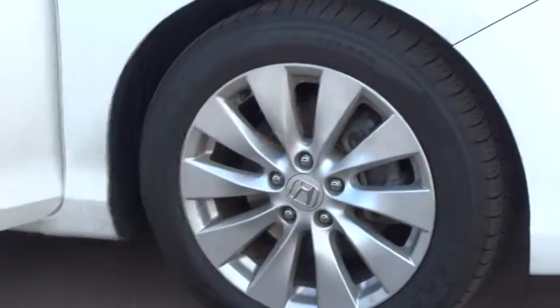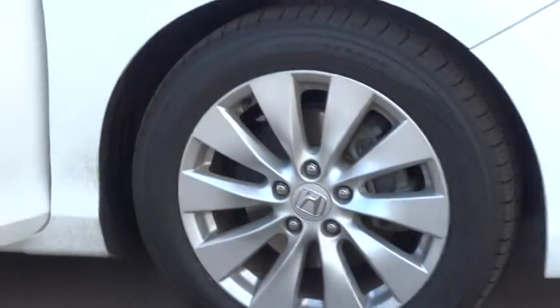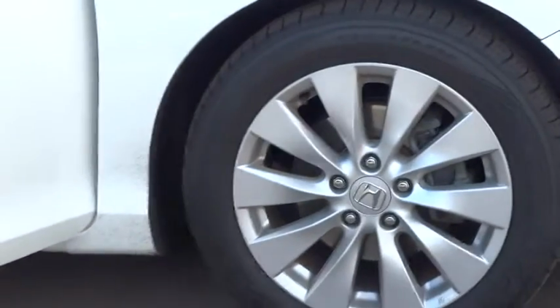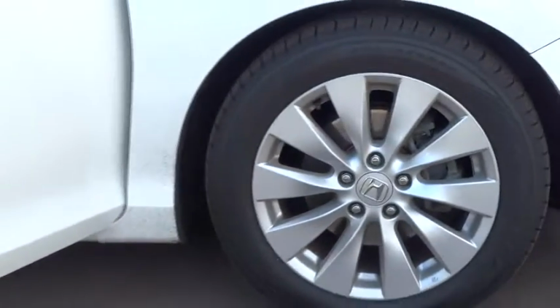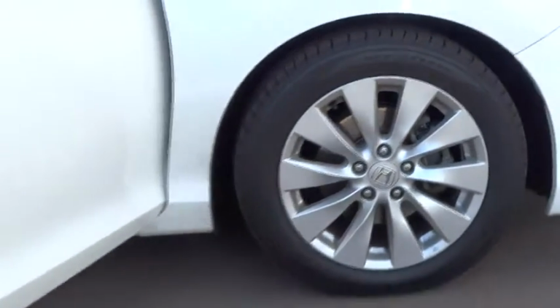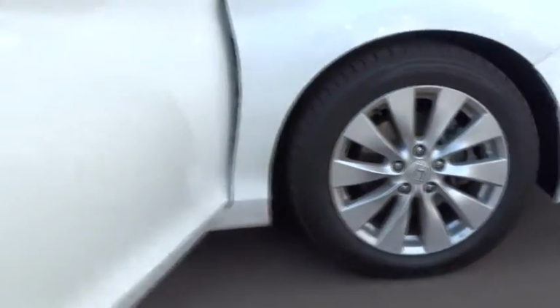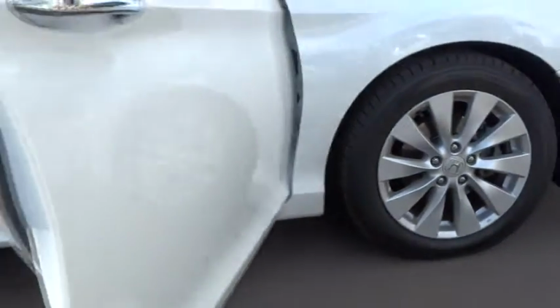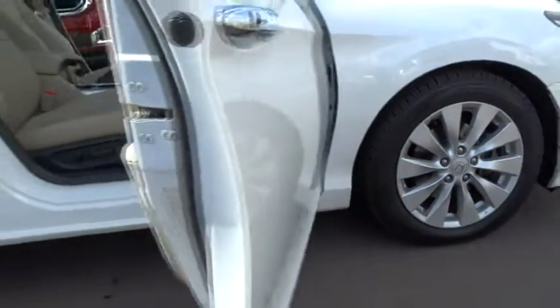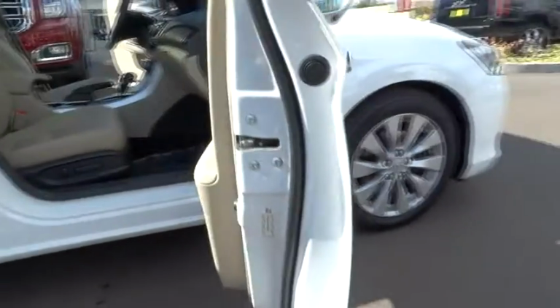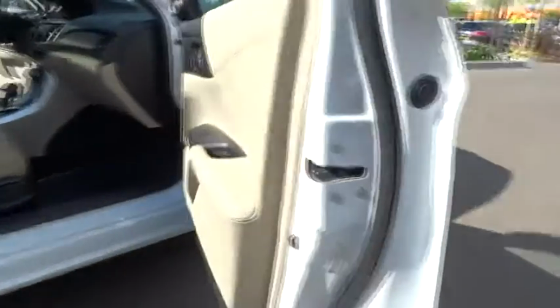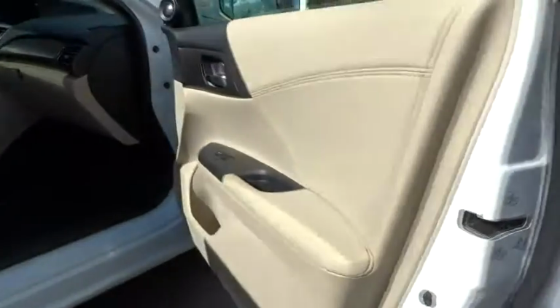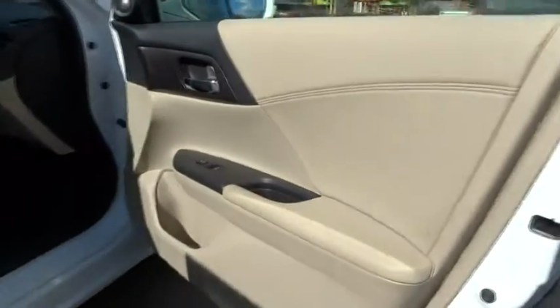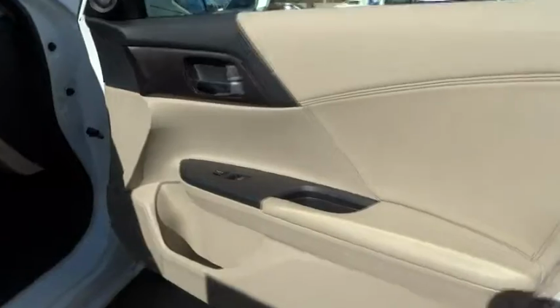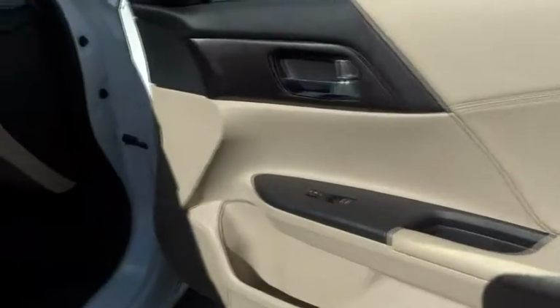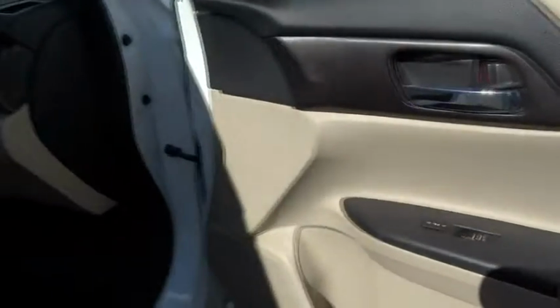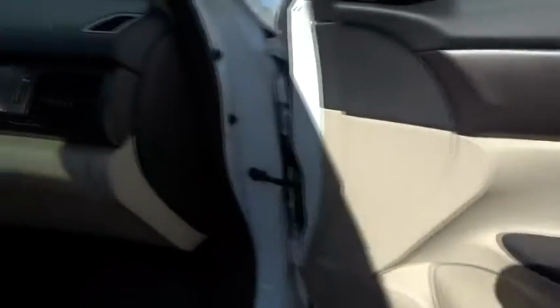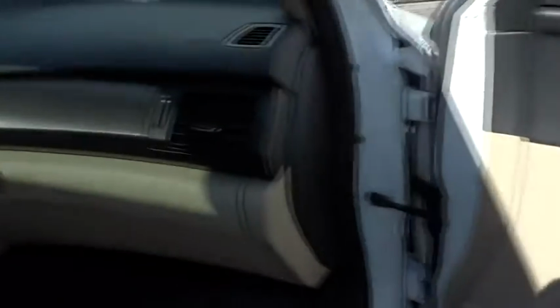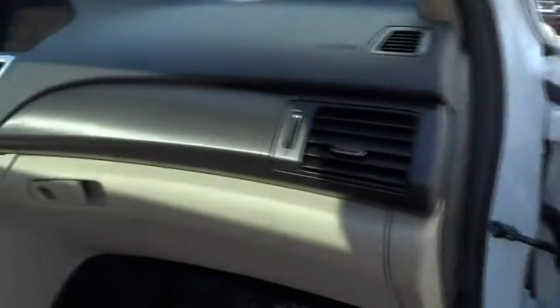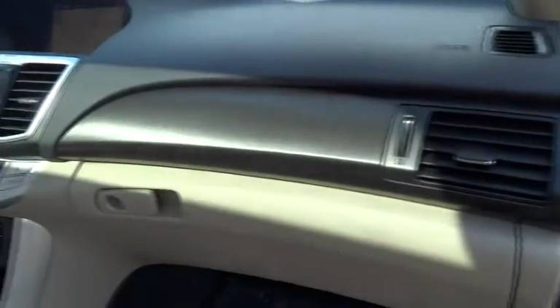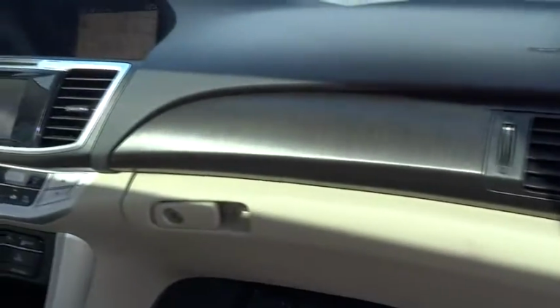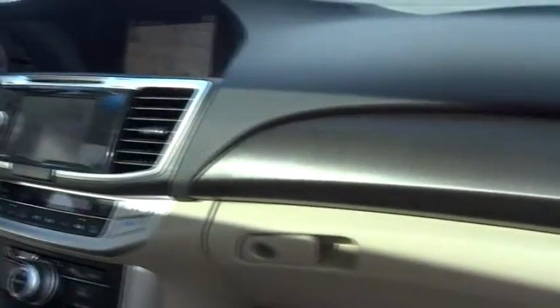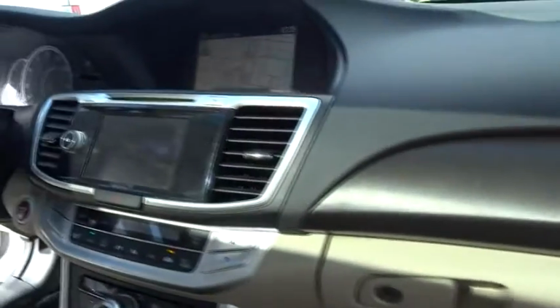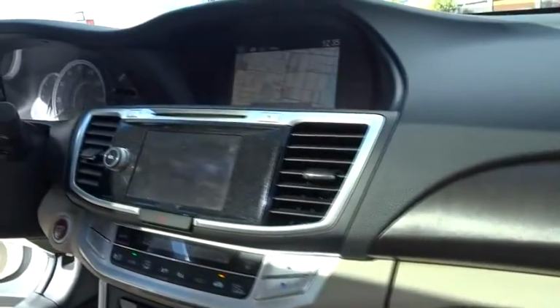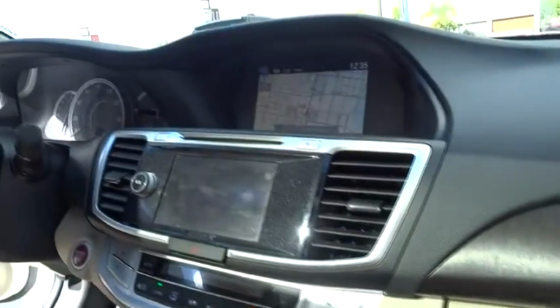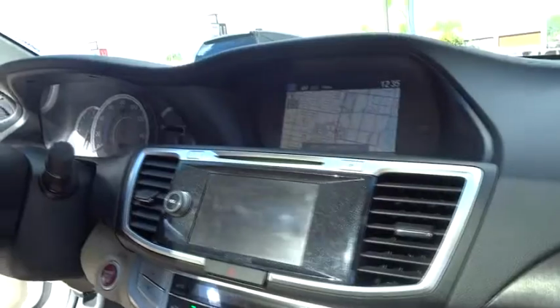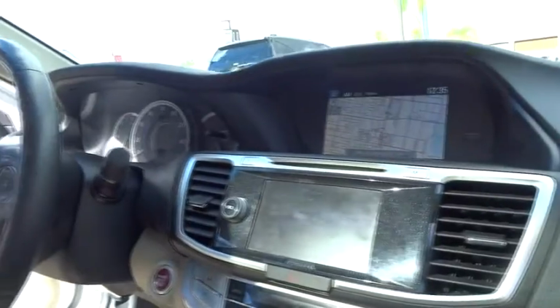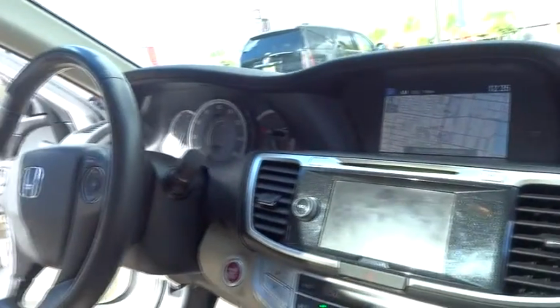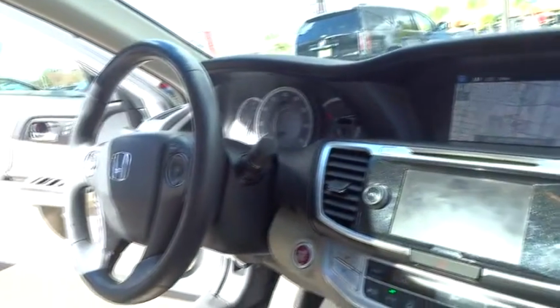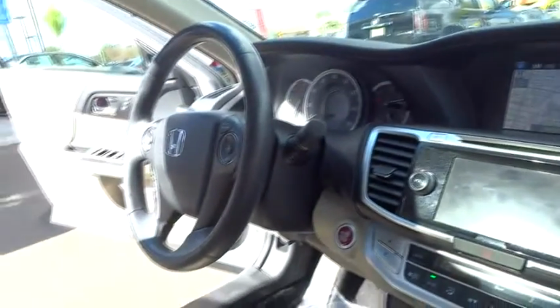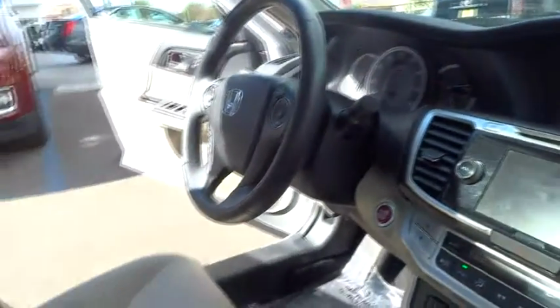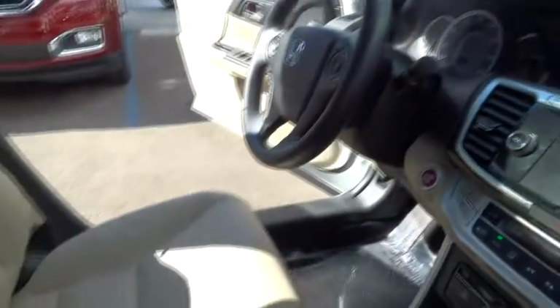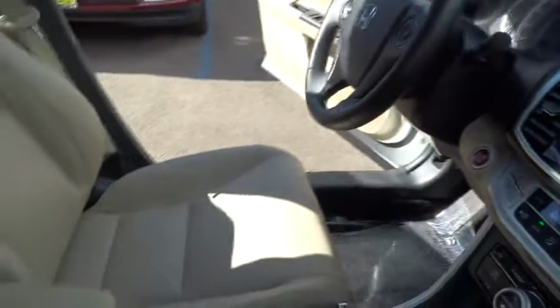Power passenger seat, keyless entry, traction control, anti-lock braking system, stability control, lane departure warning, backup camera, steering wheel audio control, Bluetooth, leather-wrapped steering wheel.